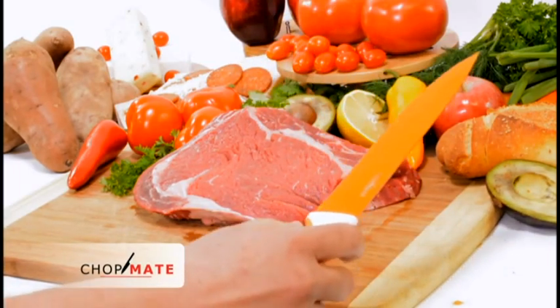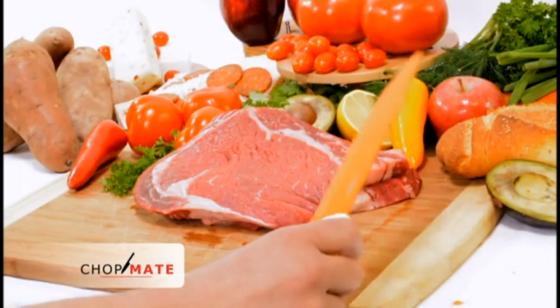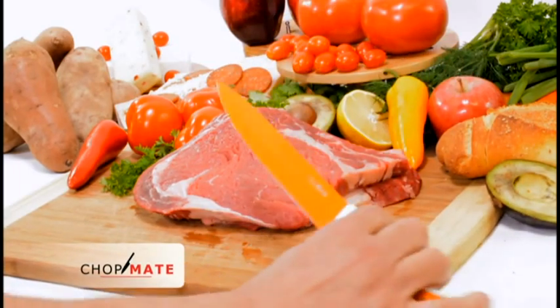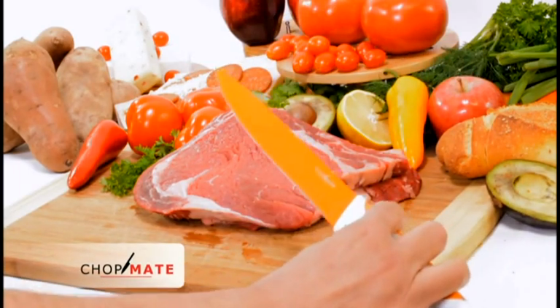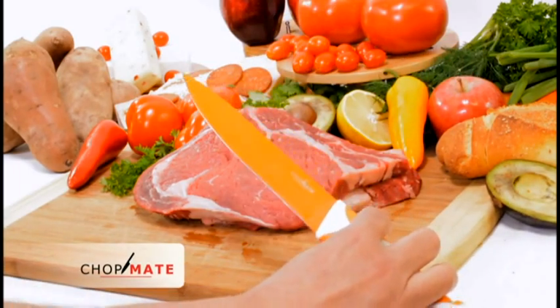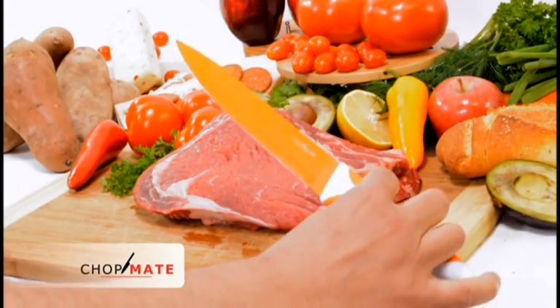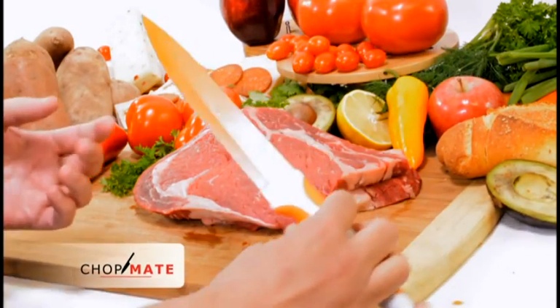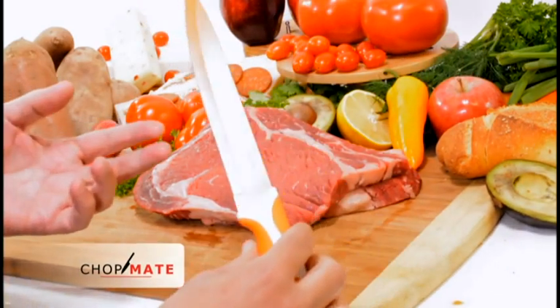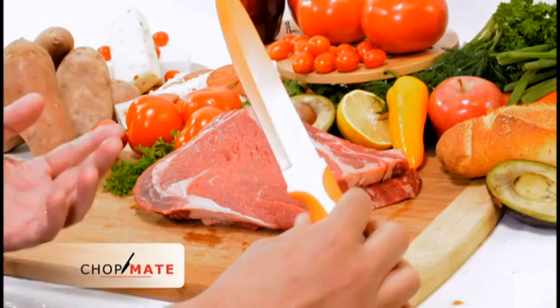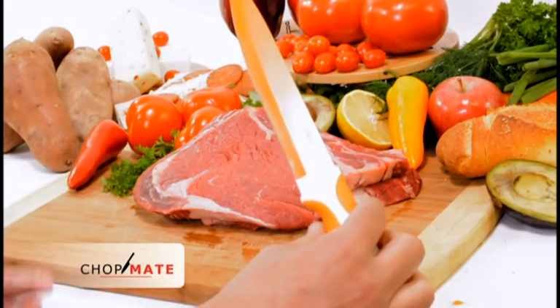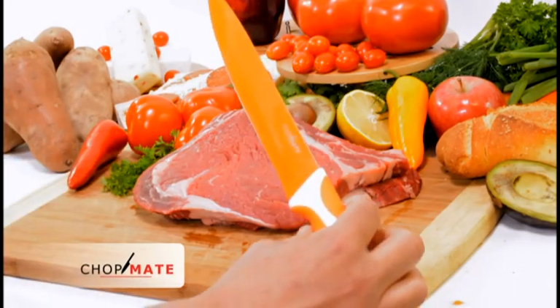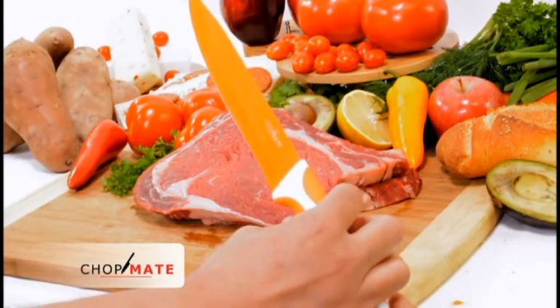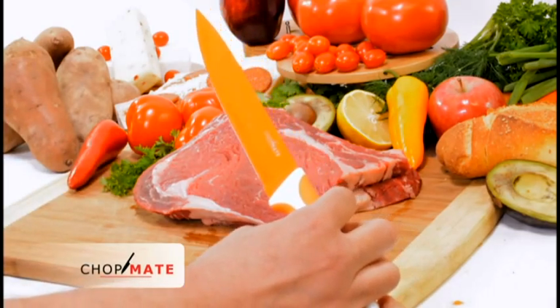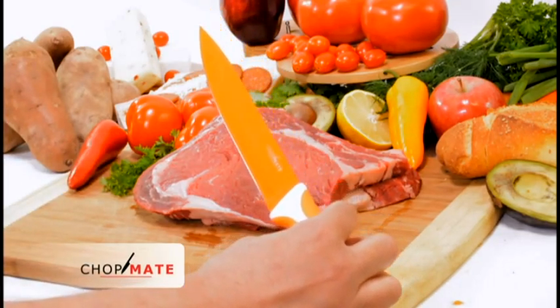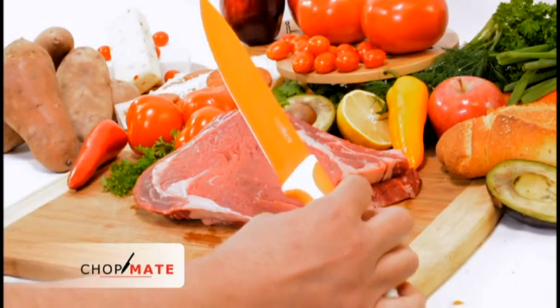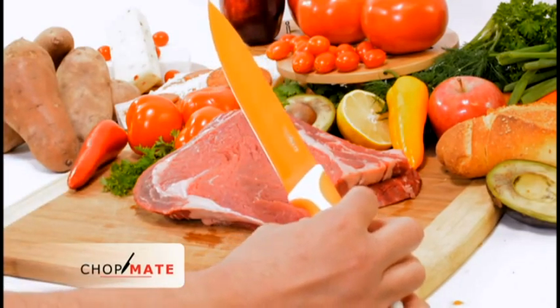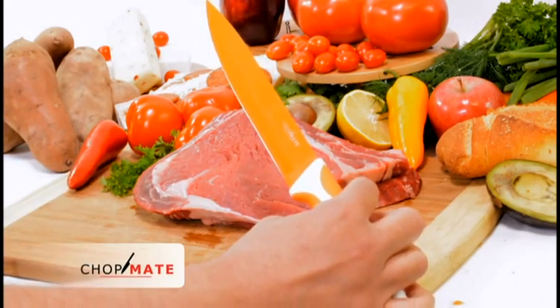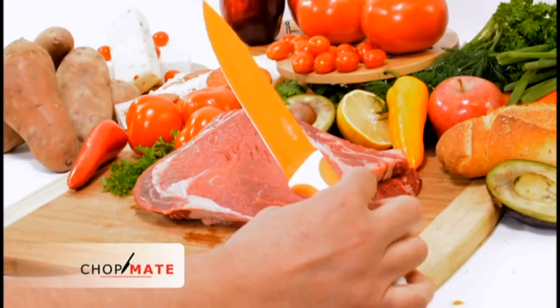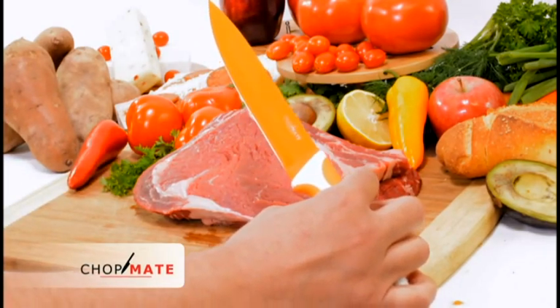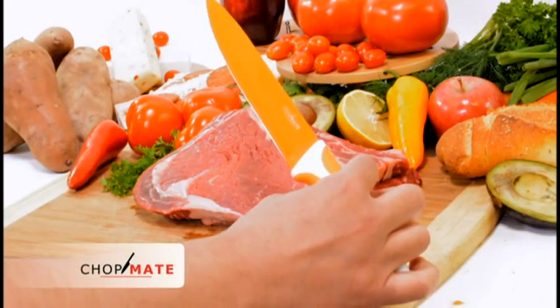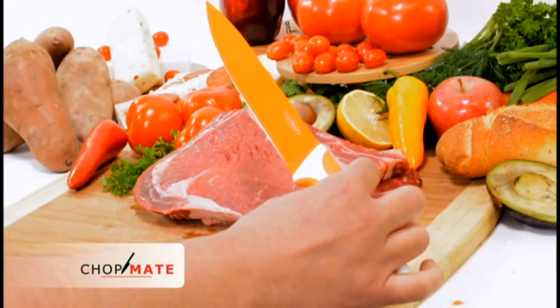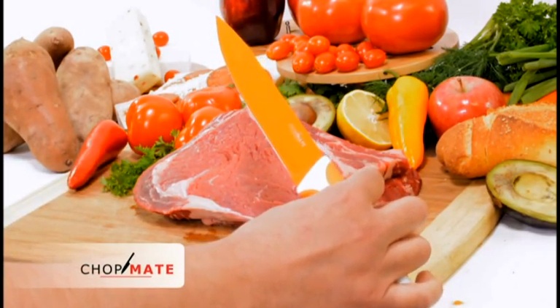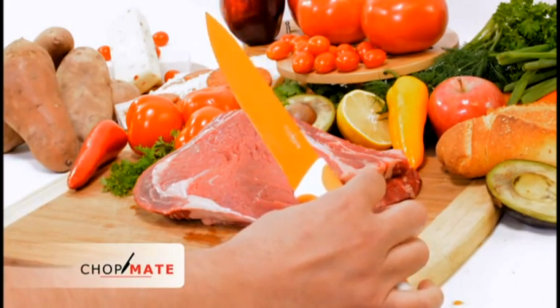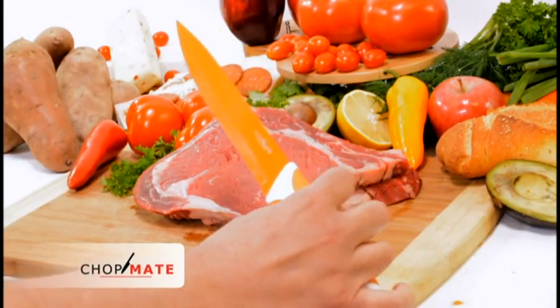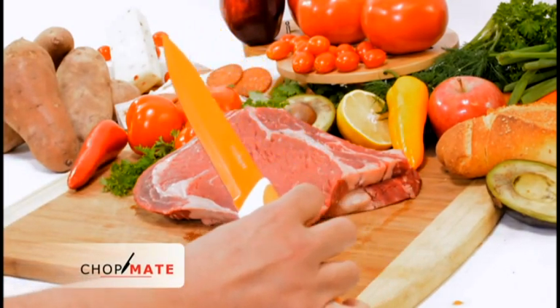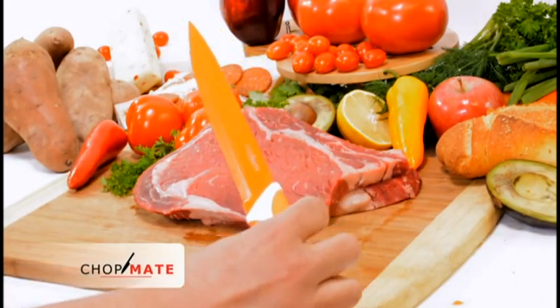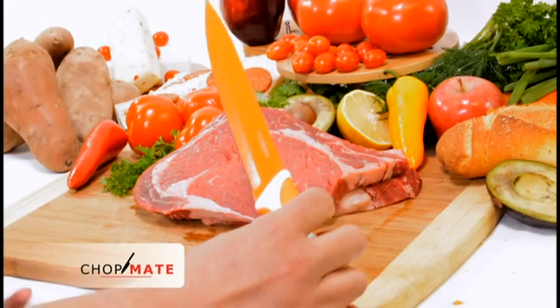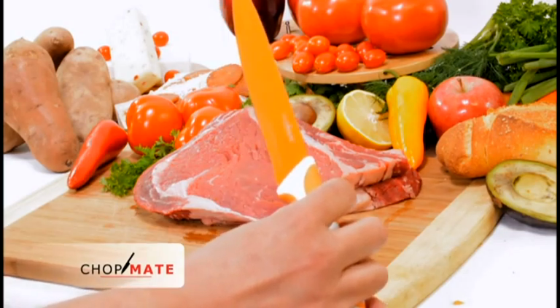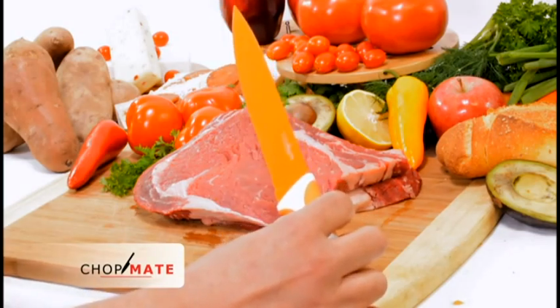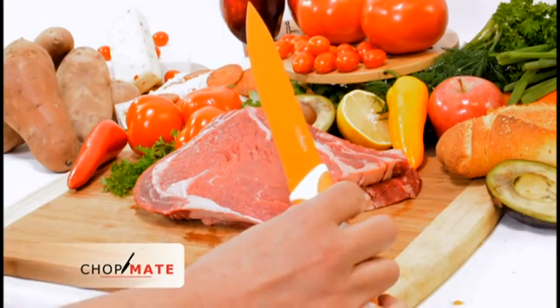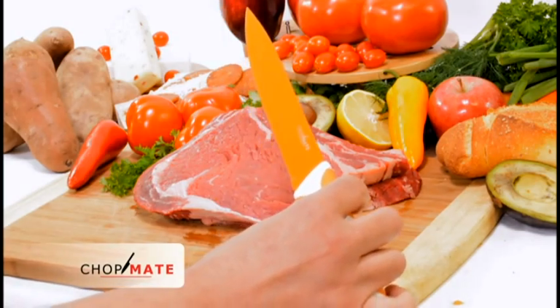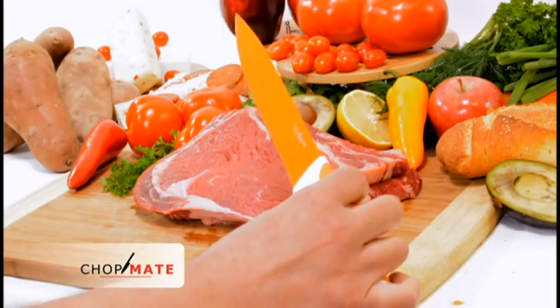The color coding — there's a different color for each knife — really helps with avoiding cross-contamination when moving from one food group to another.